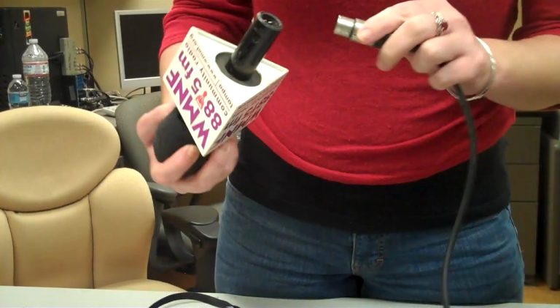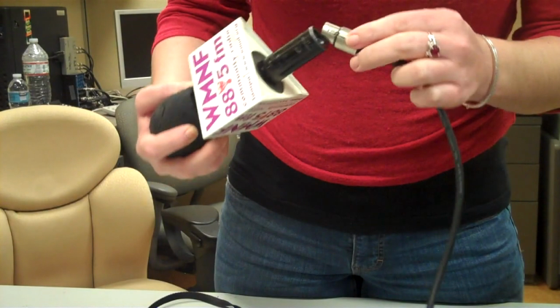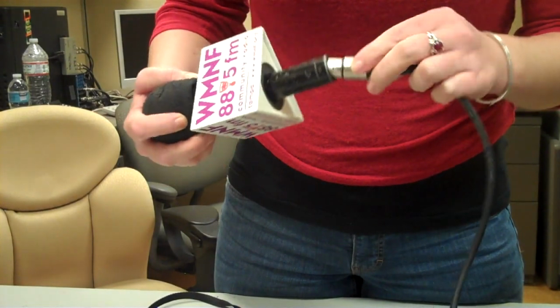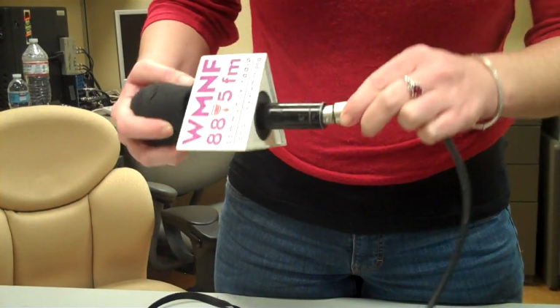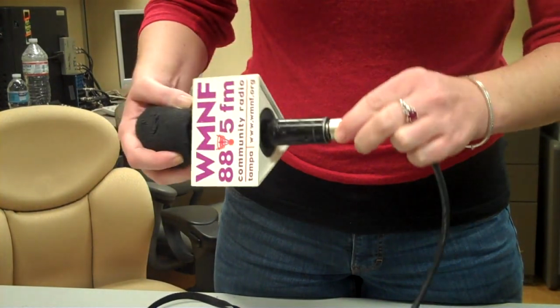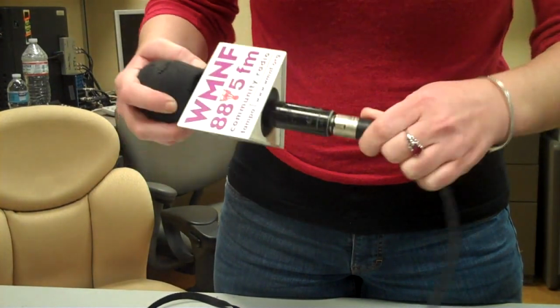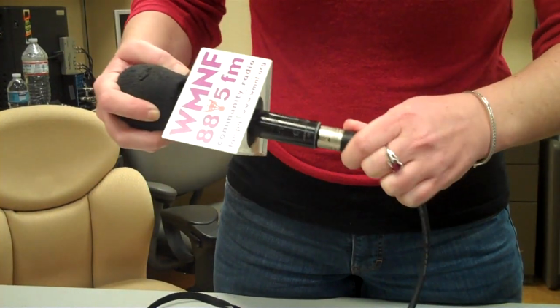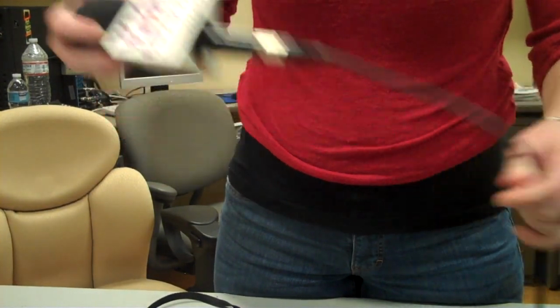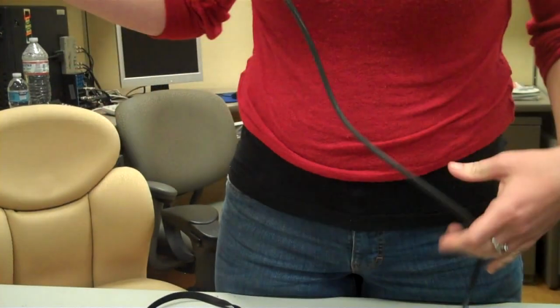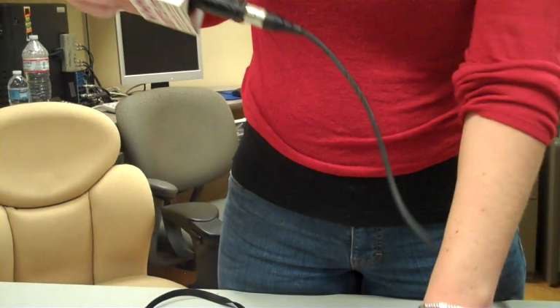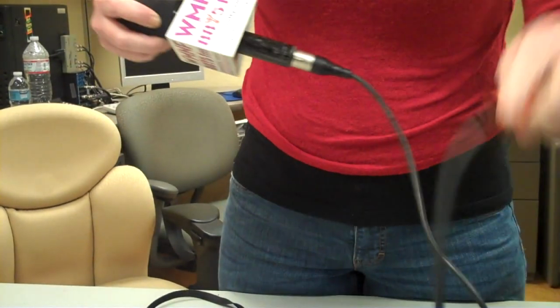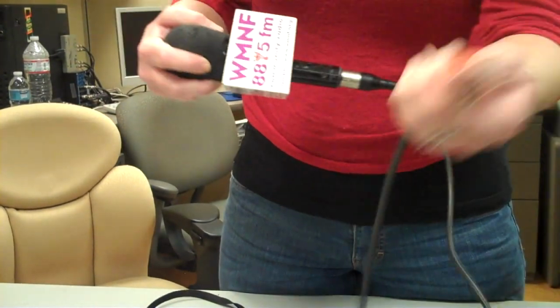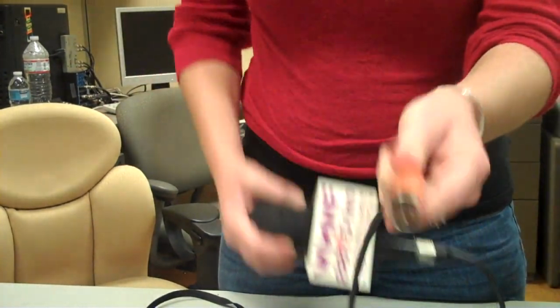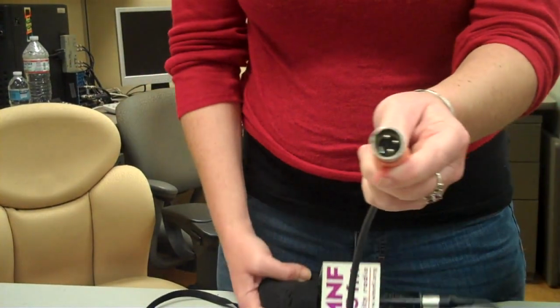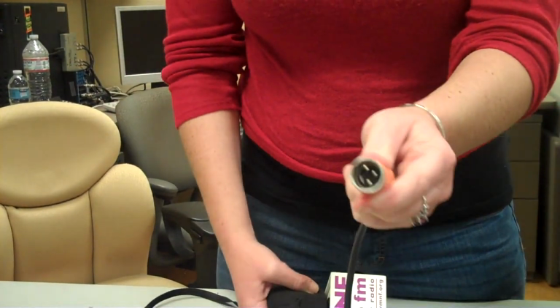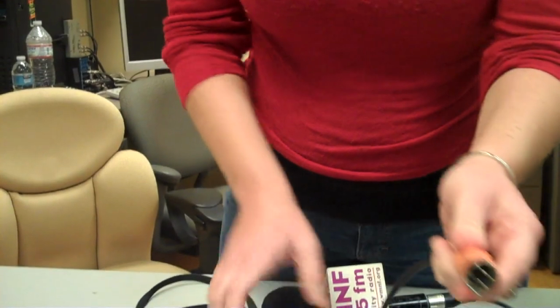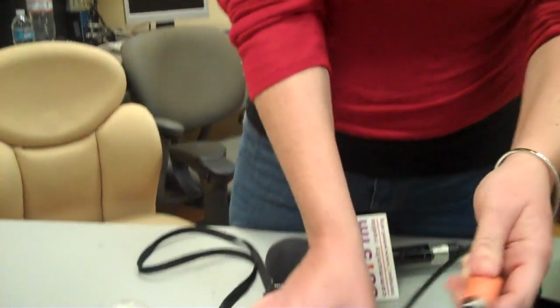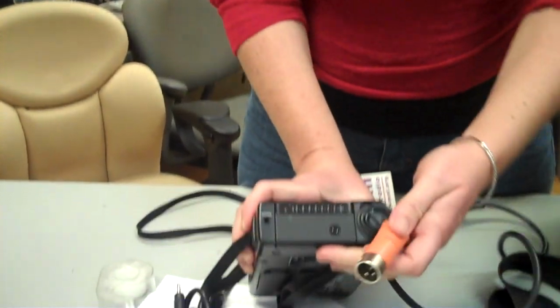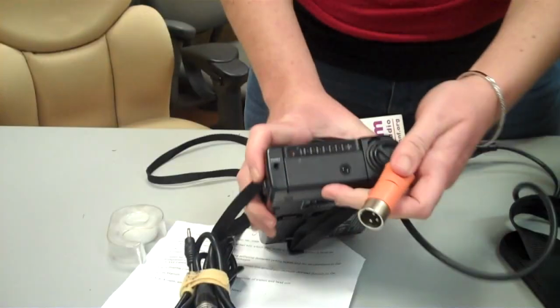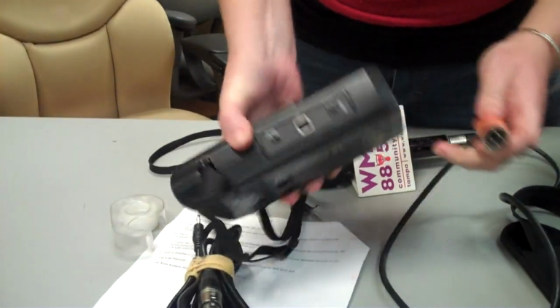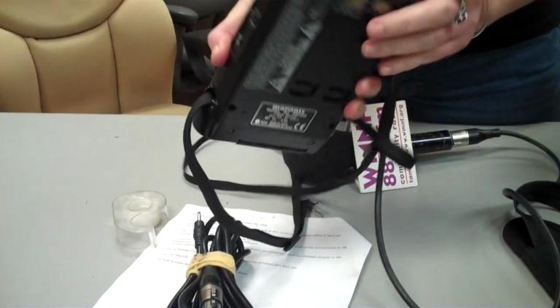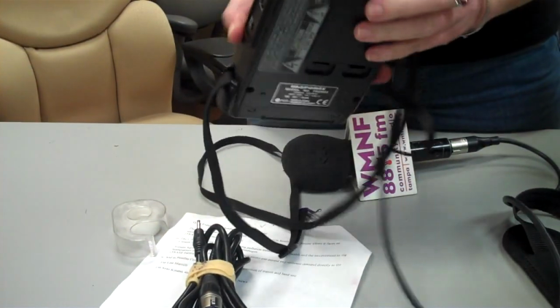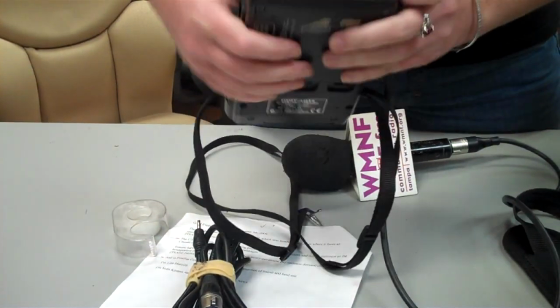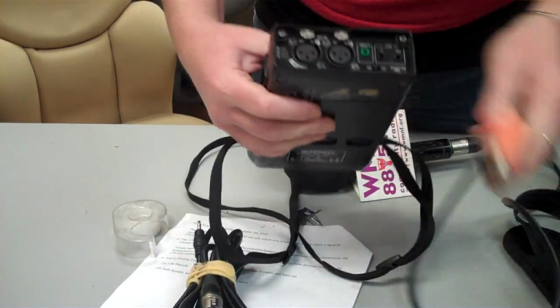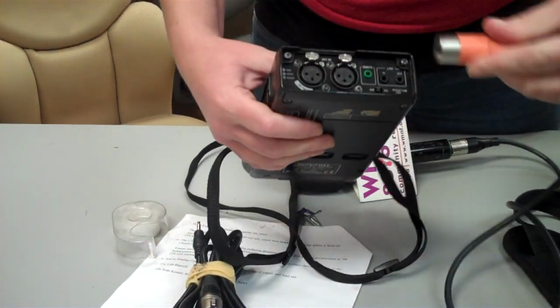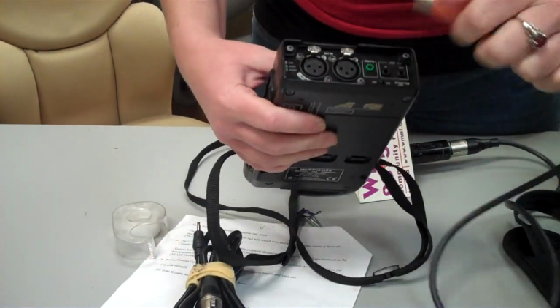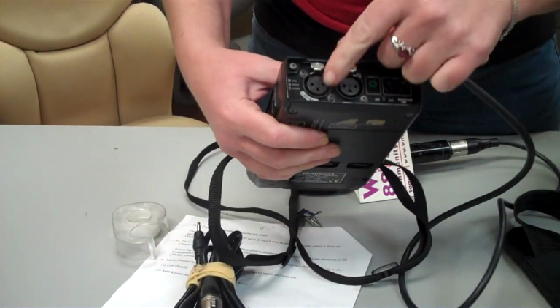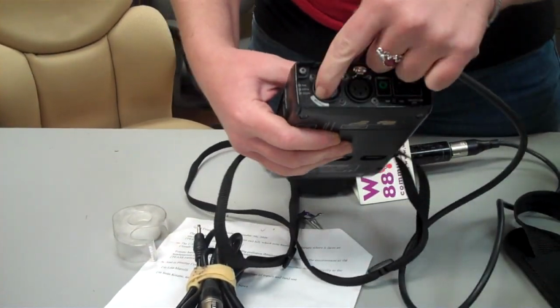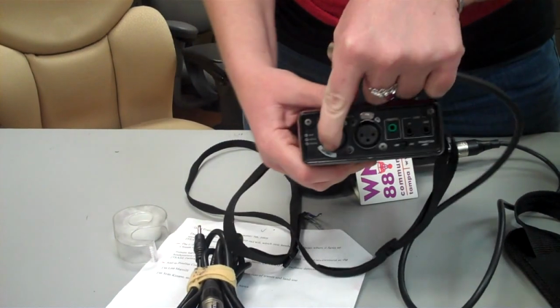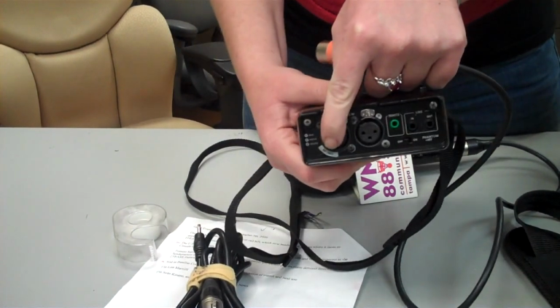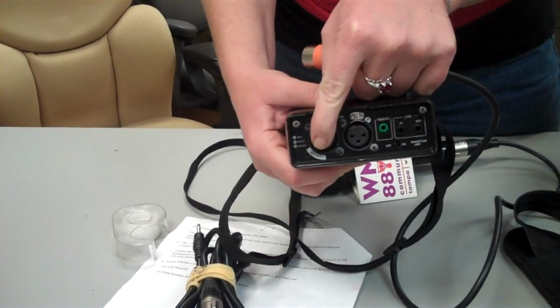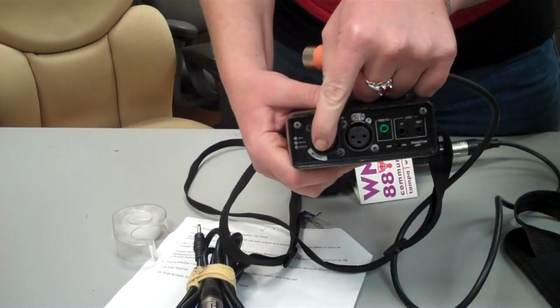You're going to plug that into the end of the microphone, and the other end — the end with the prongs in it — goes into the back of the Marantz, the one that says mono on the end.